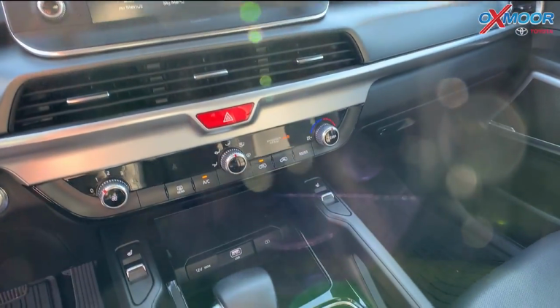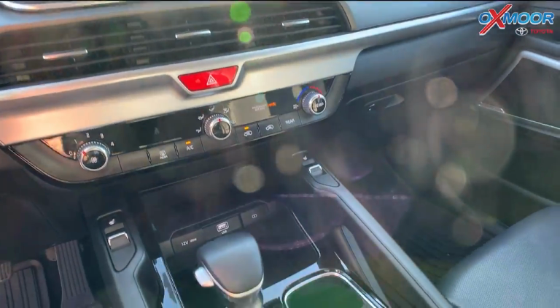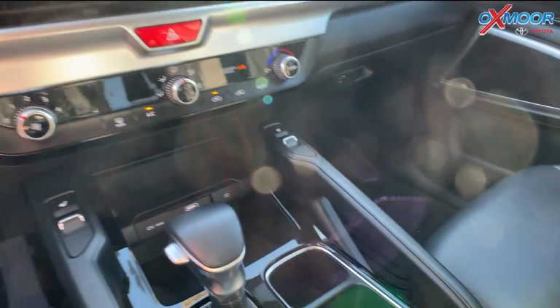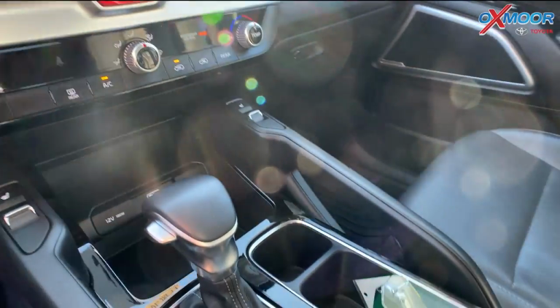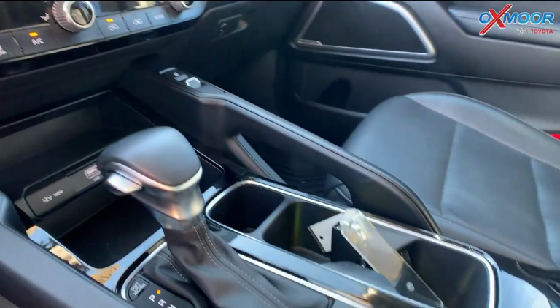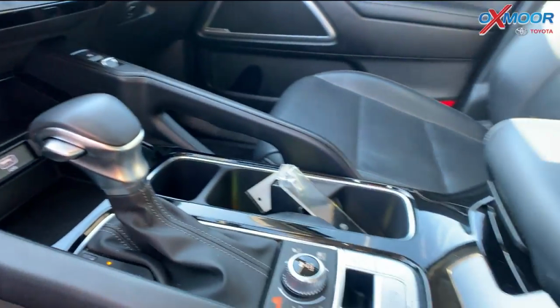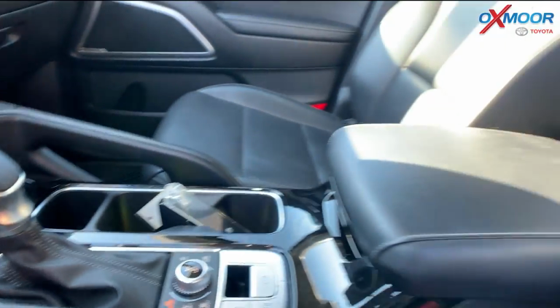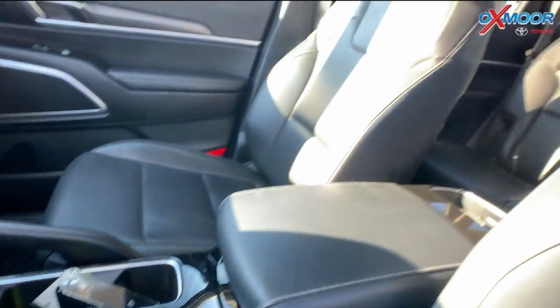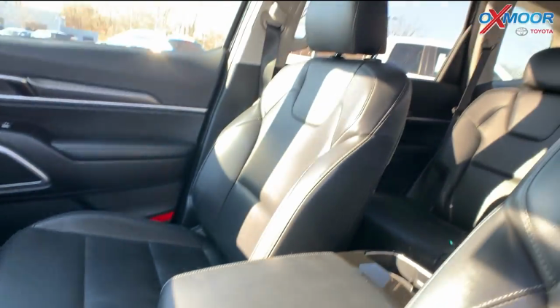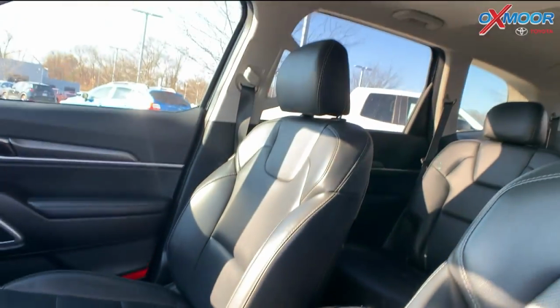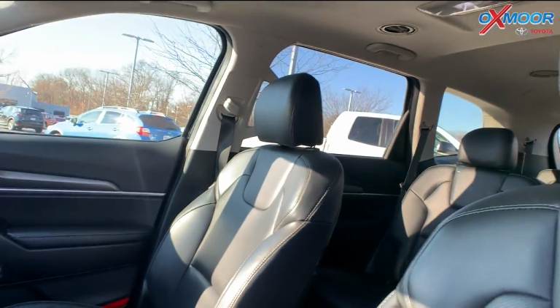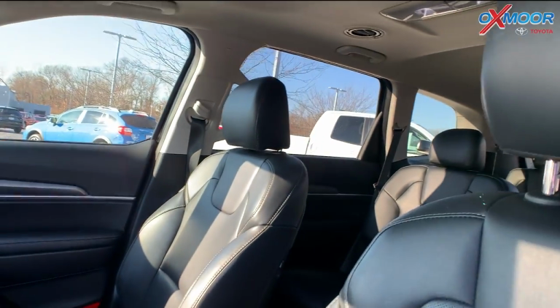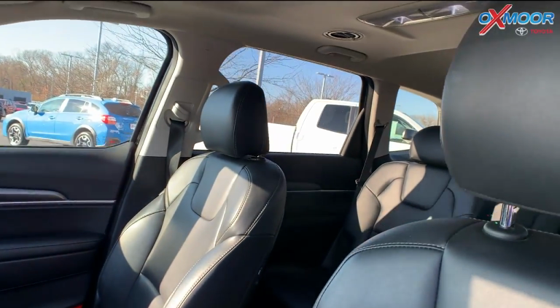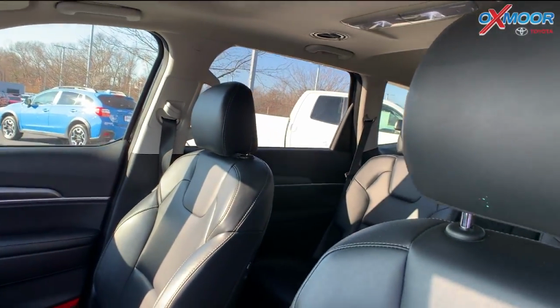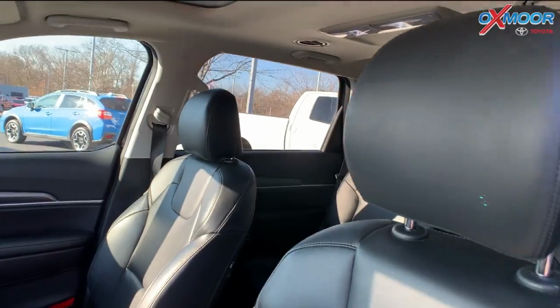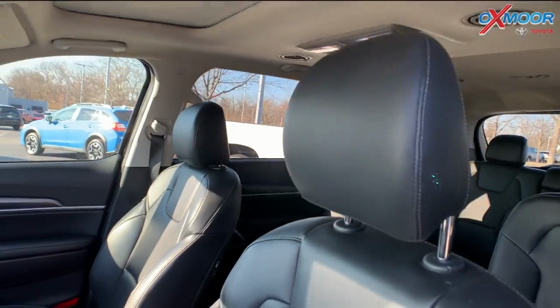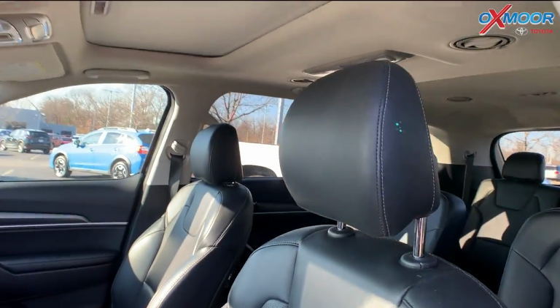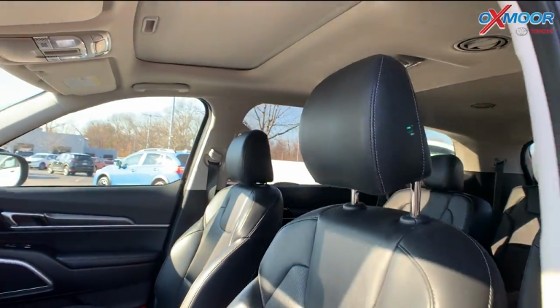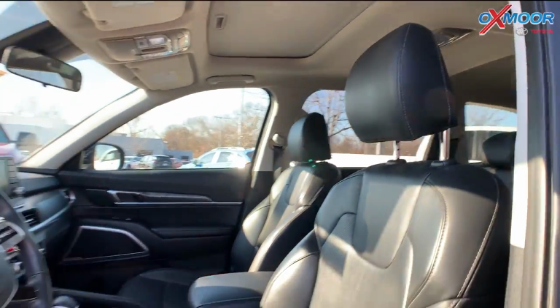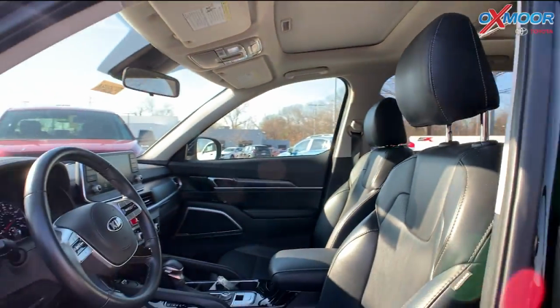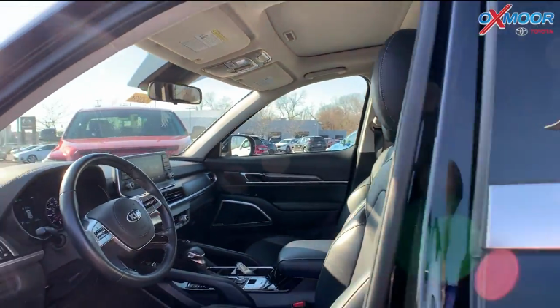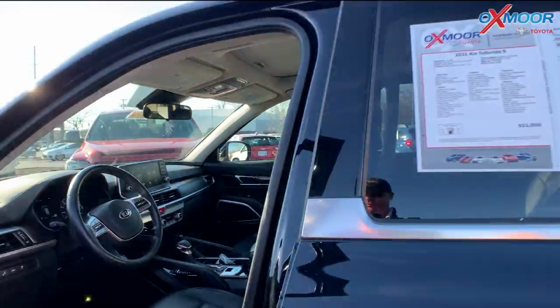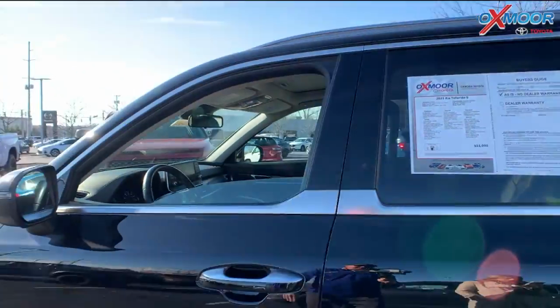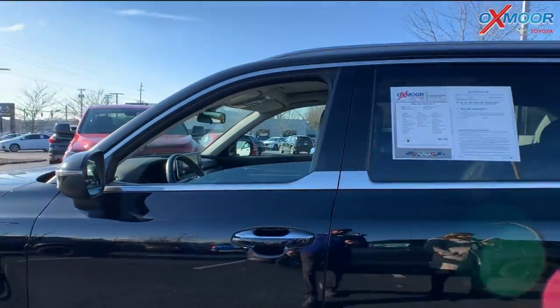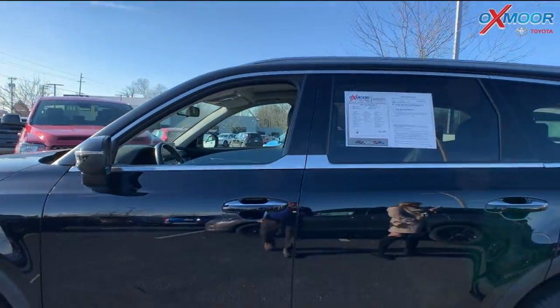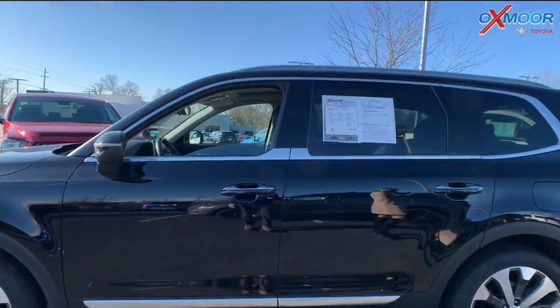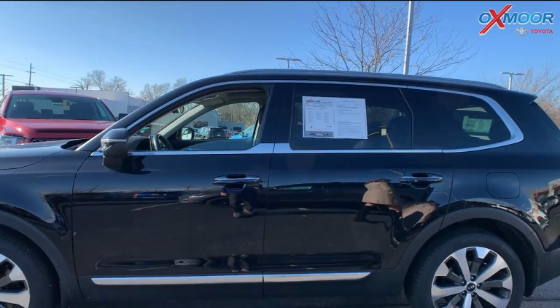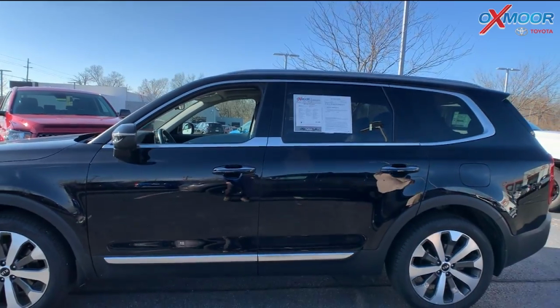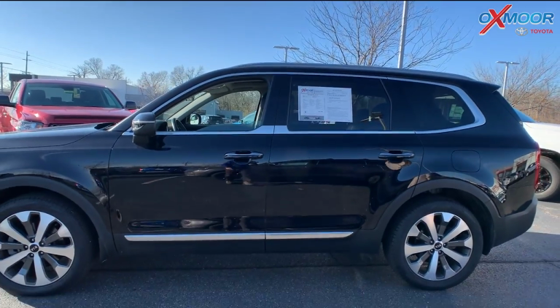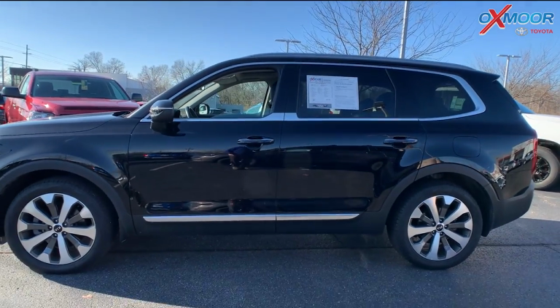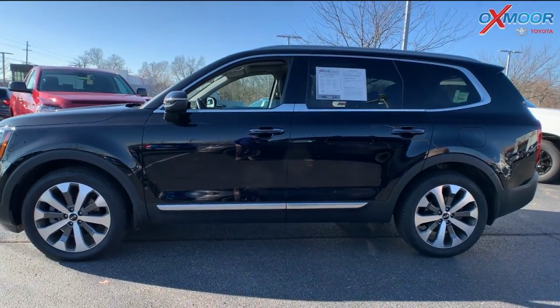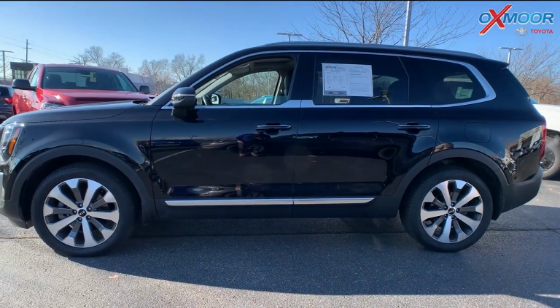You're going to have two door mirrors. You're going to have a spoiler. That interior is in a black leather. Mileage is 16,464. The price is $51,000.